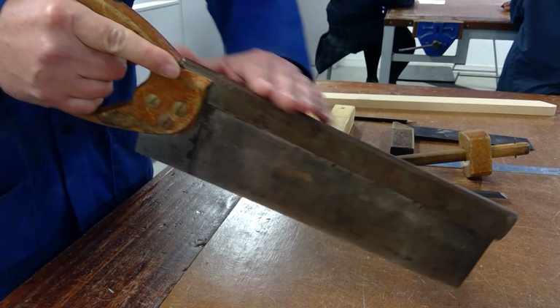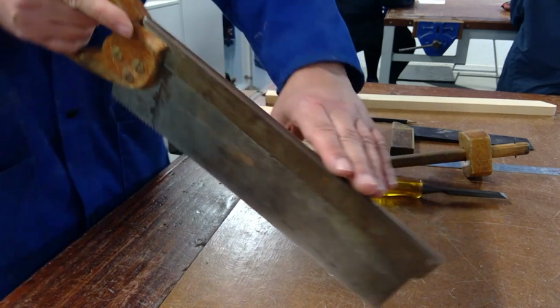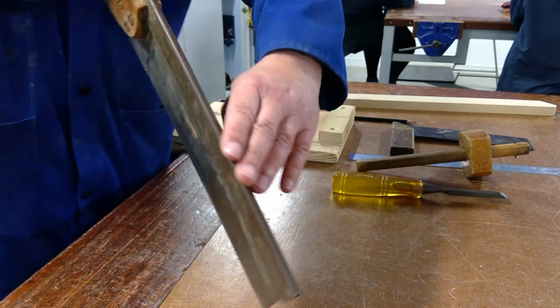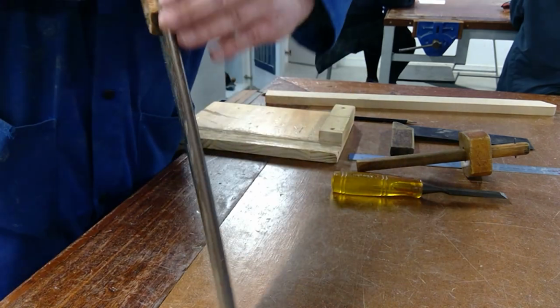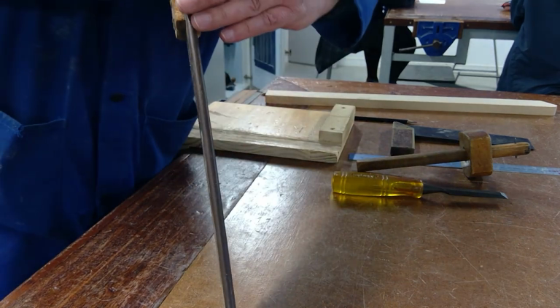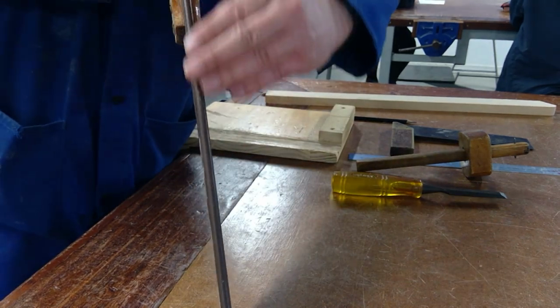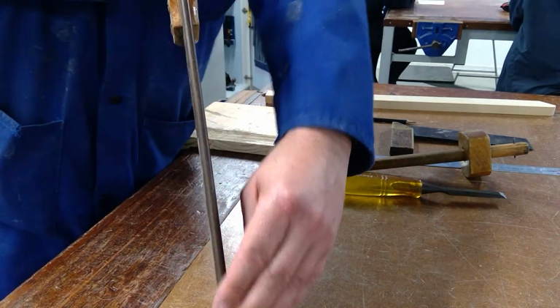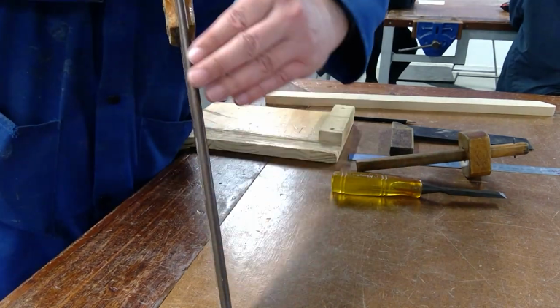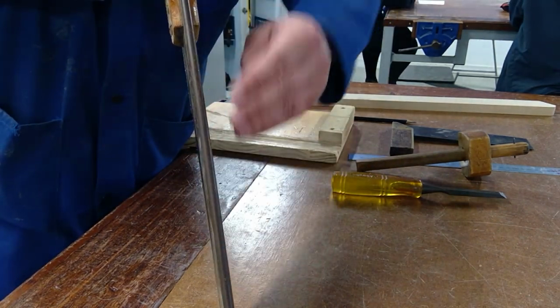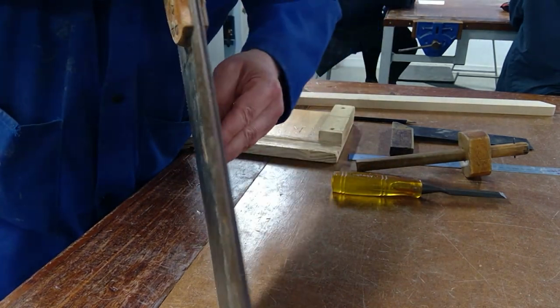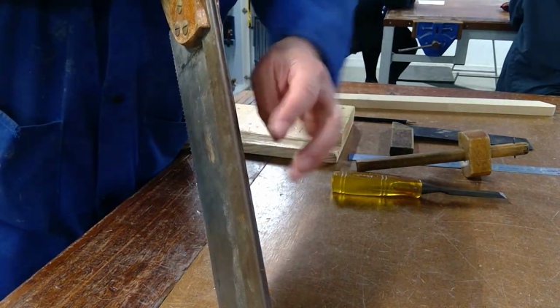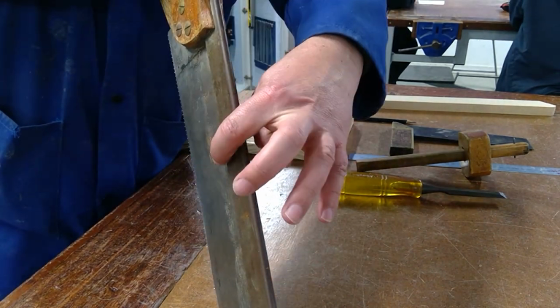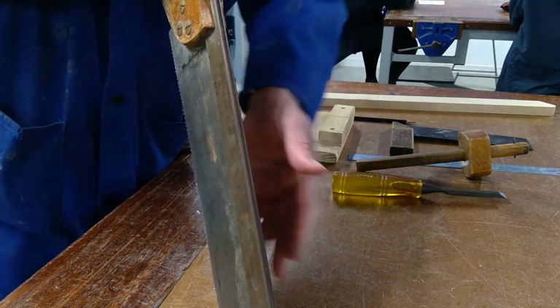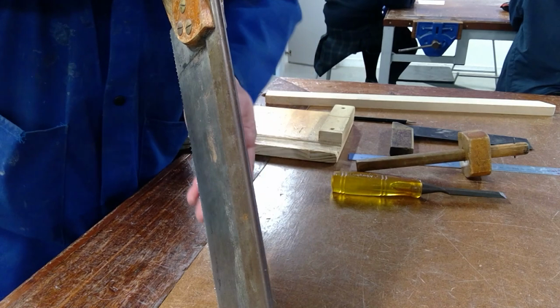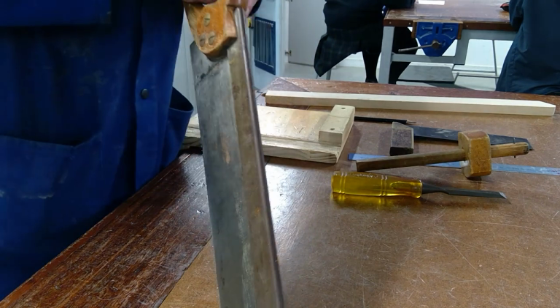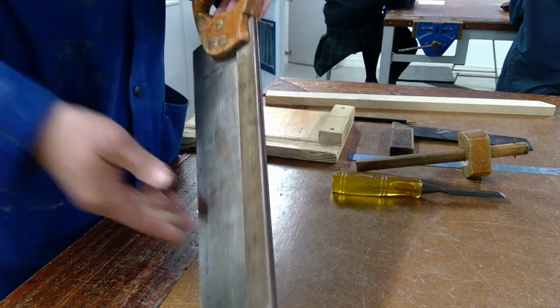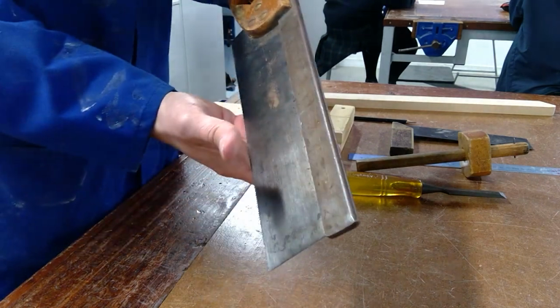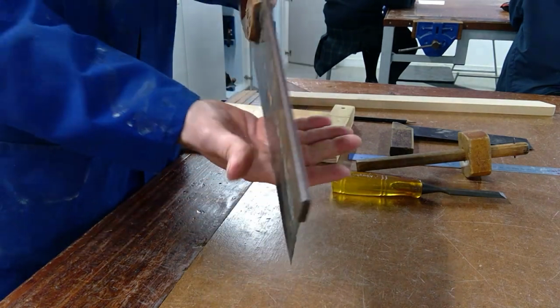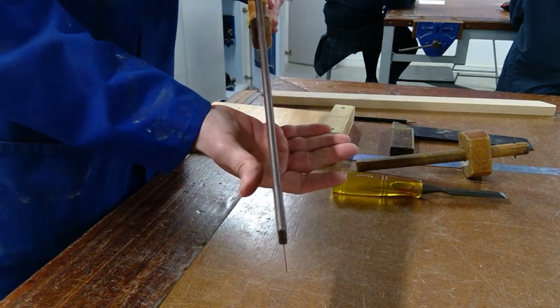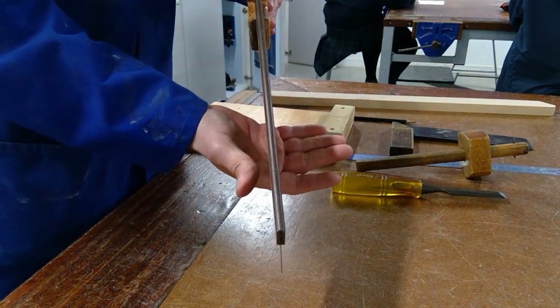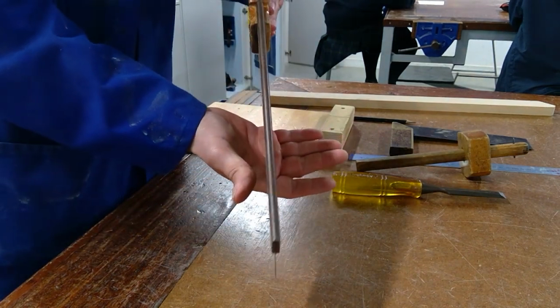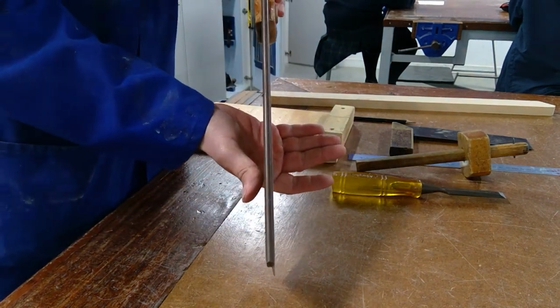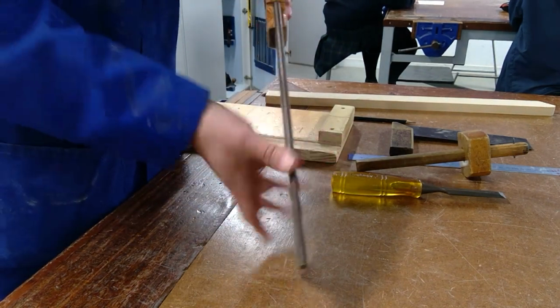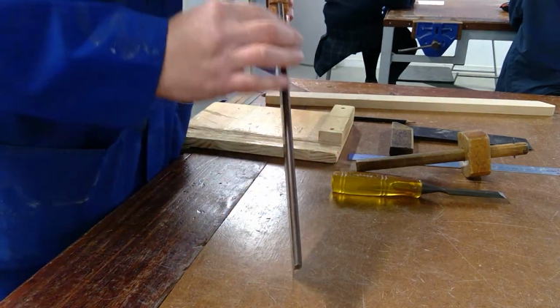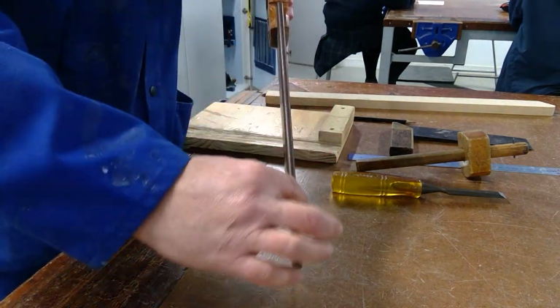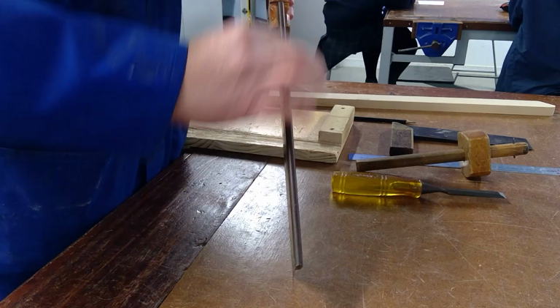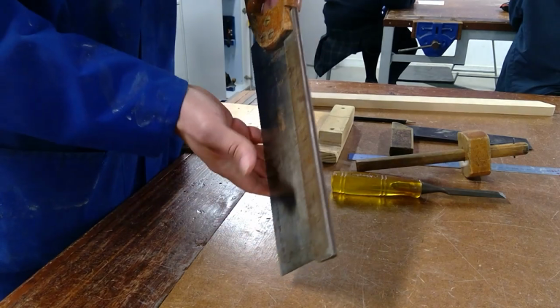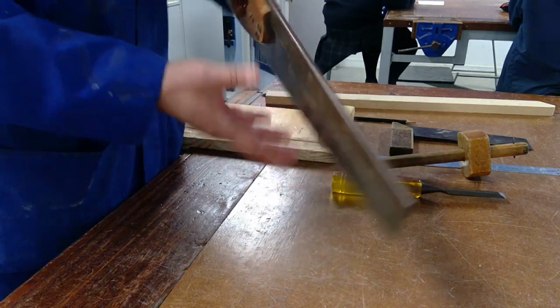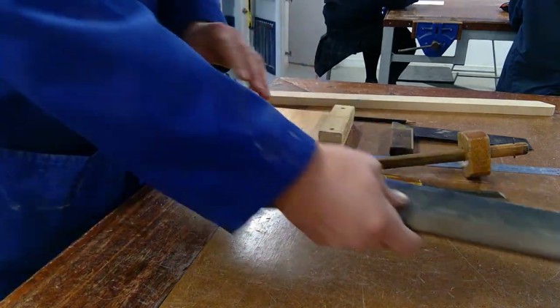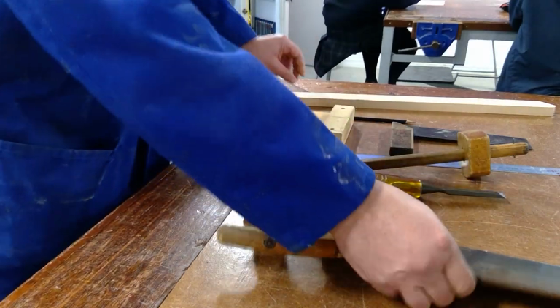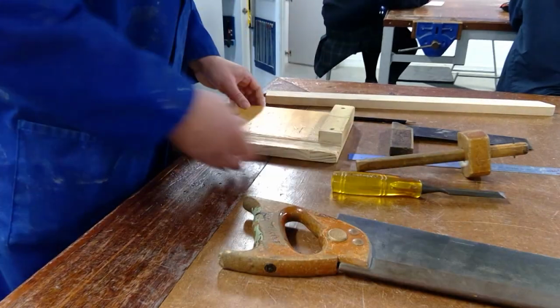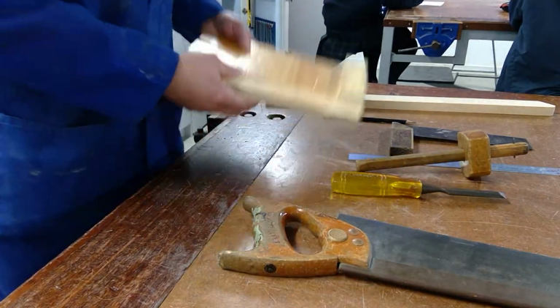The secret with the saw is: when you use it, you should only see the backbone of the blade. The moment you can see part of the blade itself, it means your saw is at an angle. So if you look at it from the back, you should only see the backbone and not the blade.